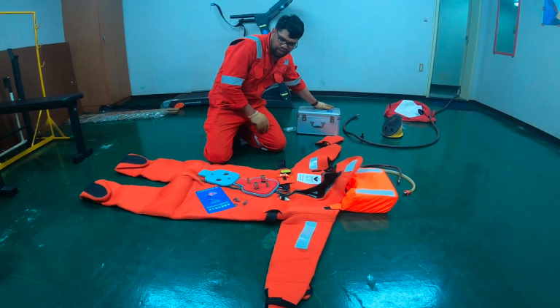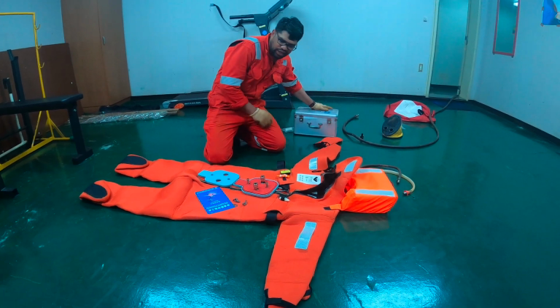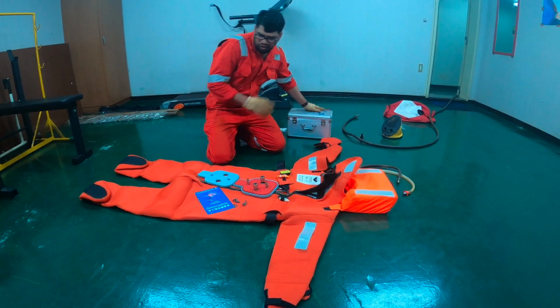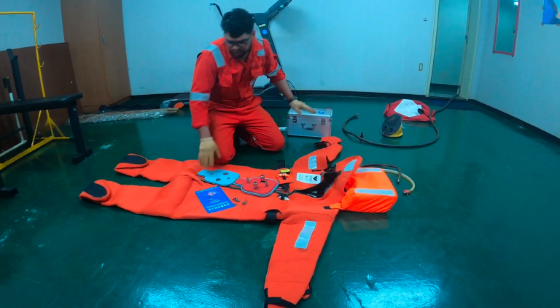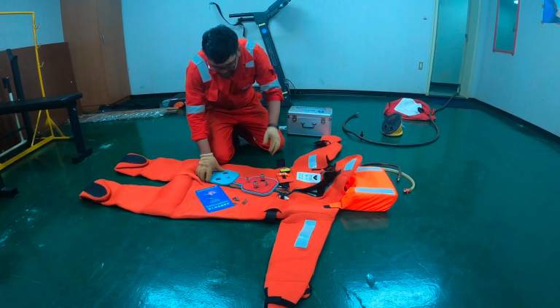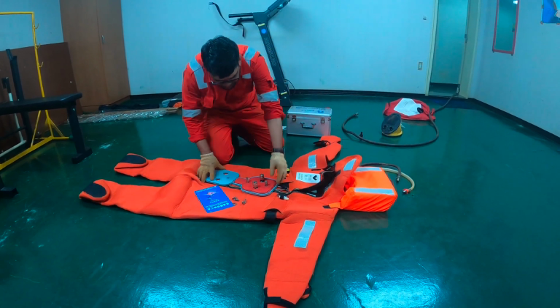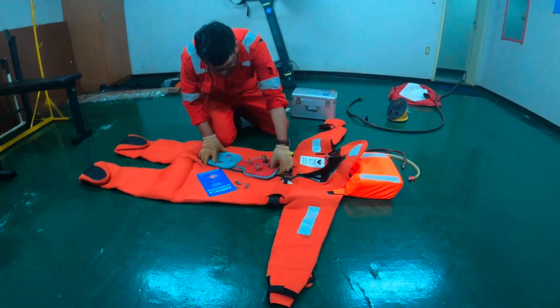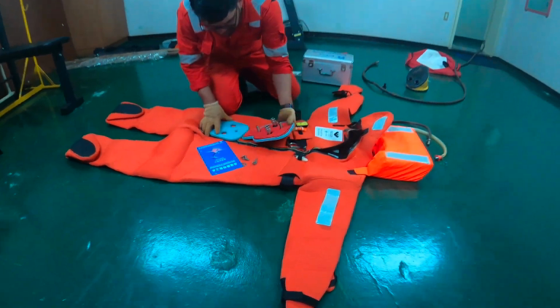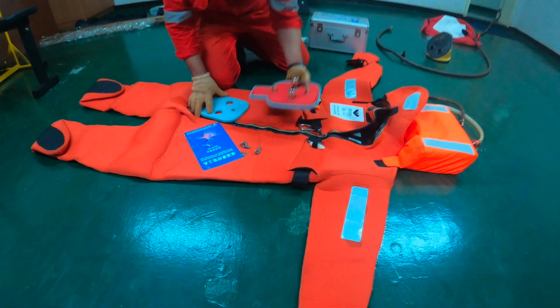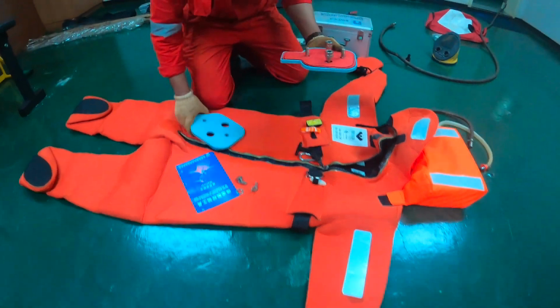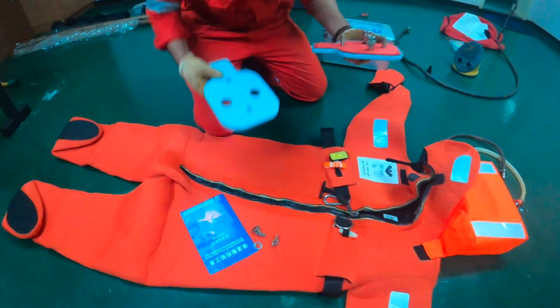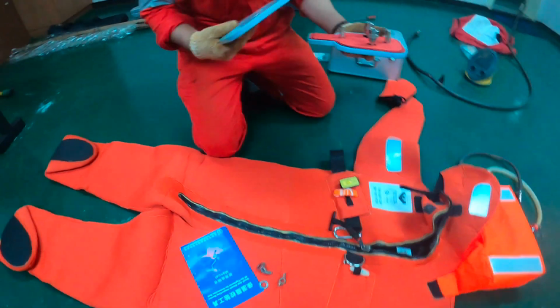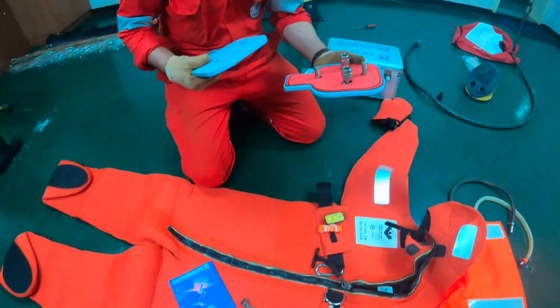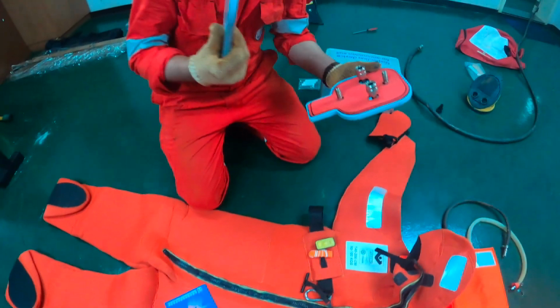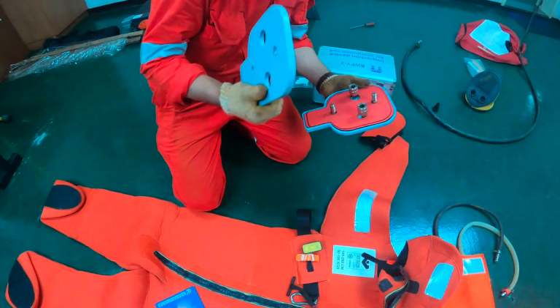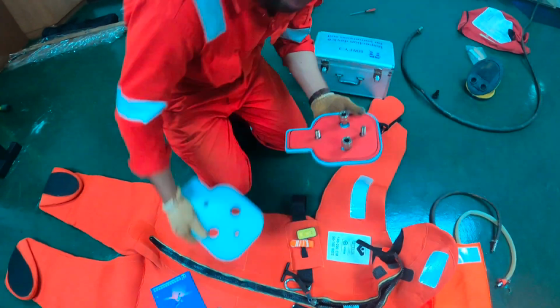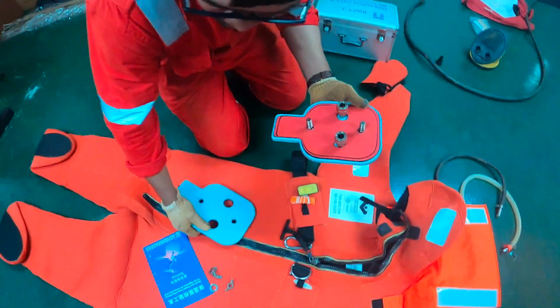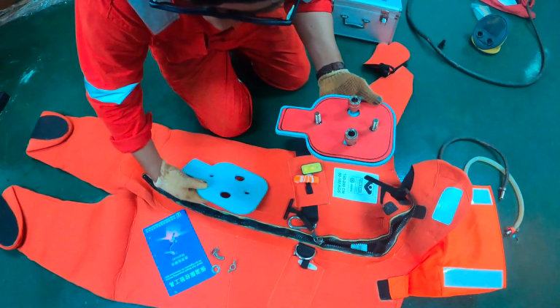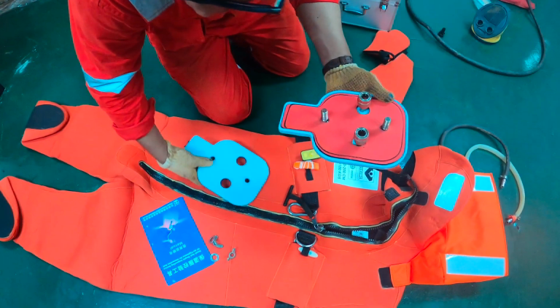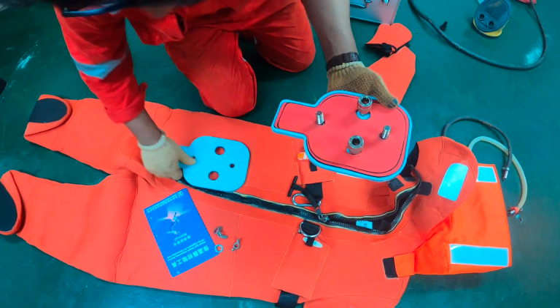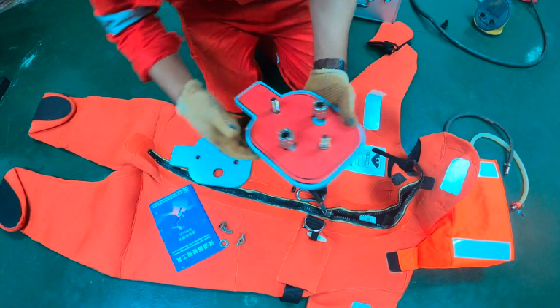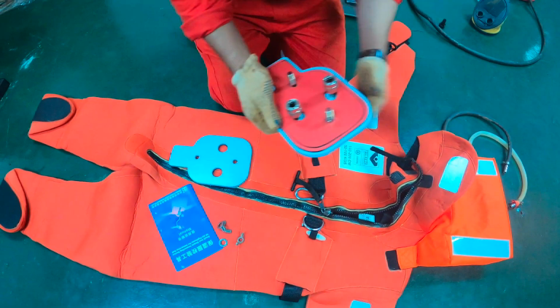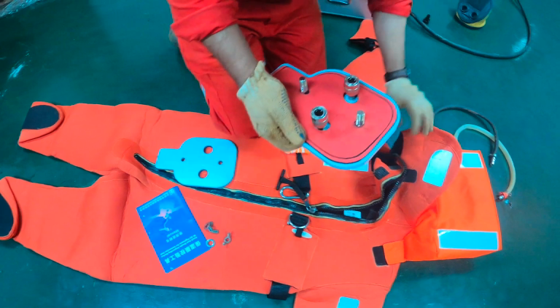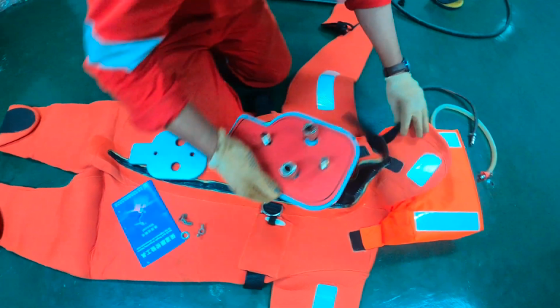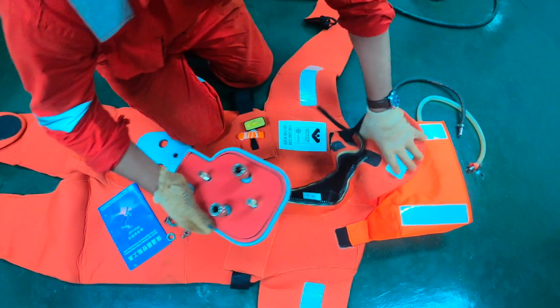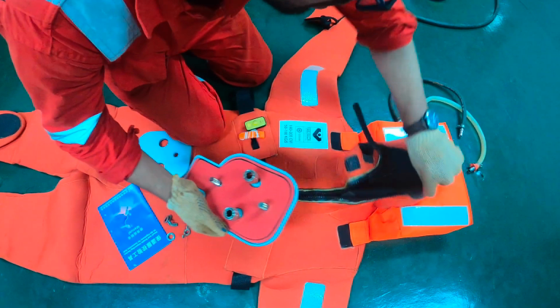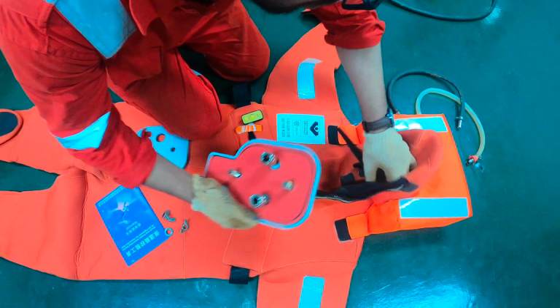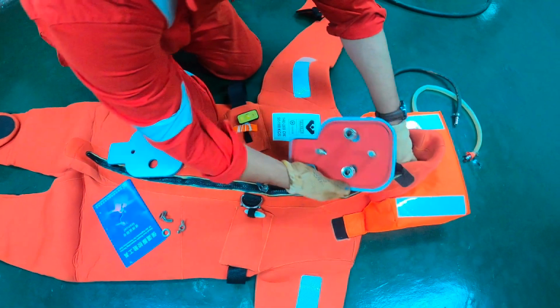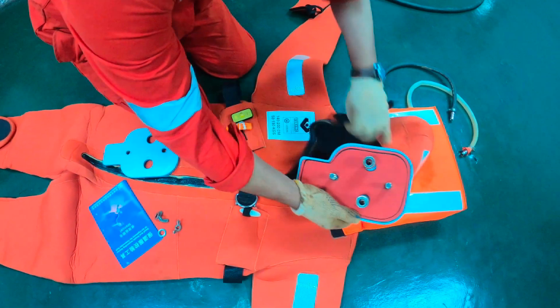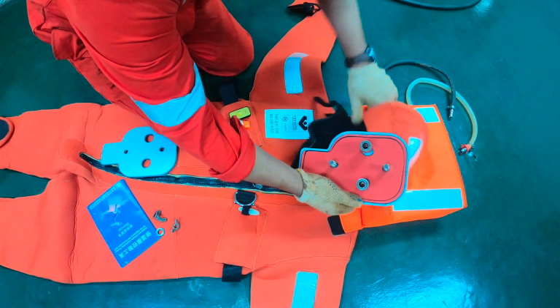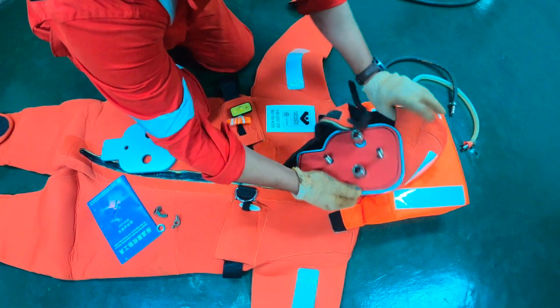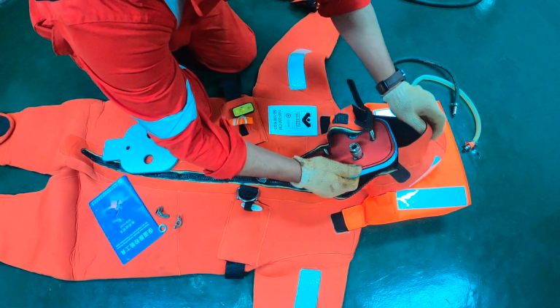In this kit, what all things are there? This is our mask covering device. One part will go inside your Immersion Suit.